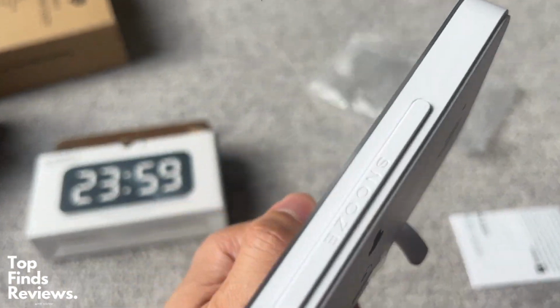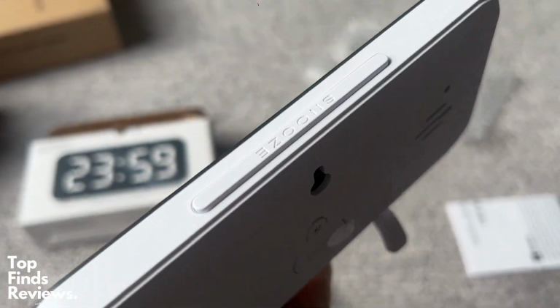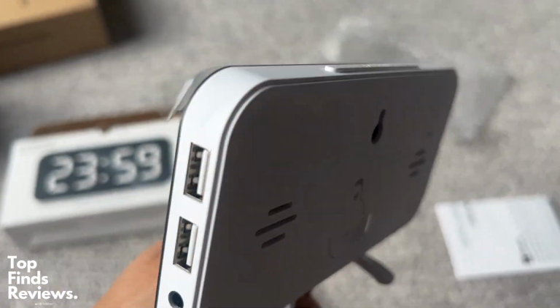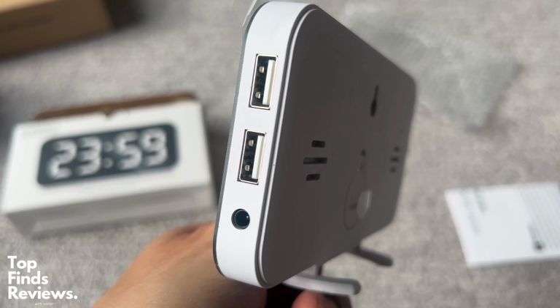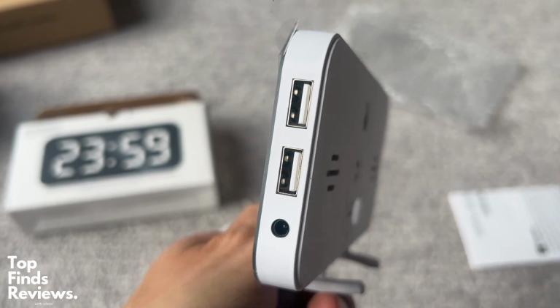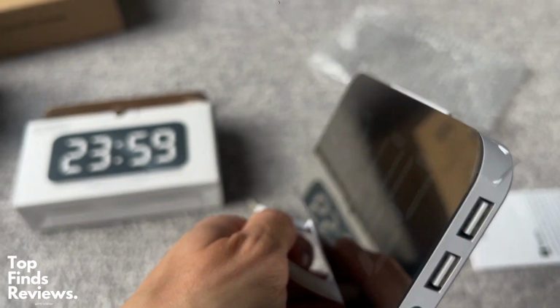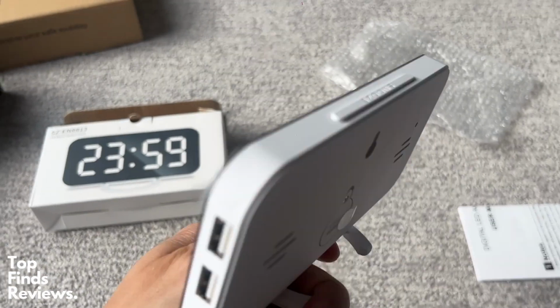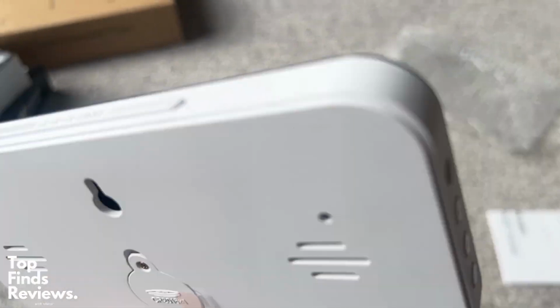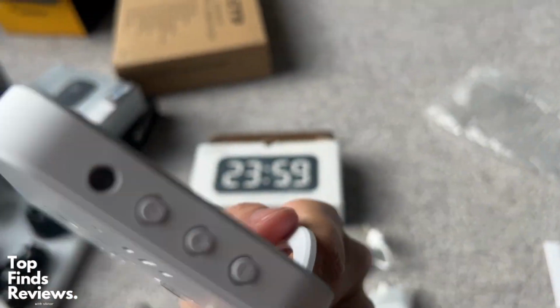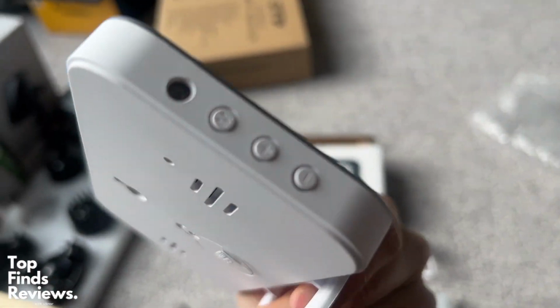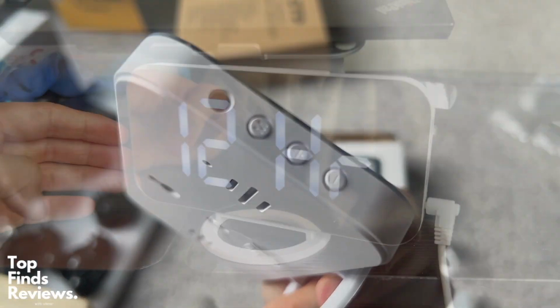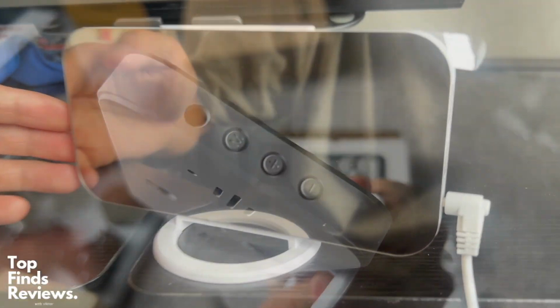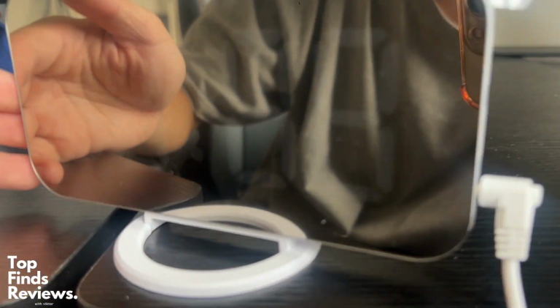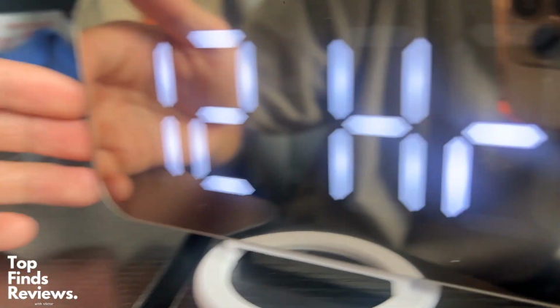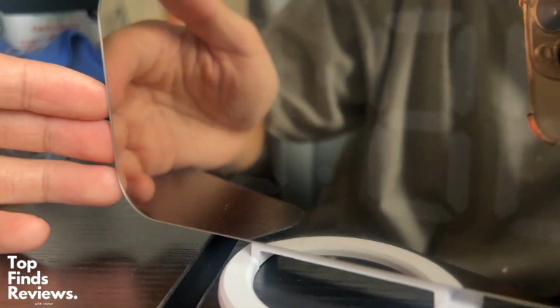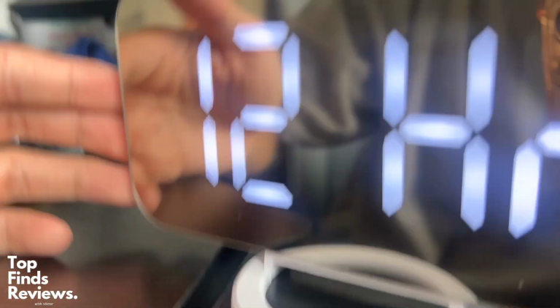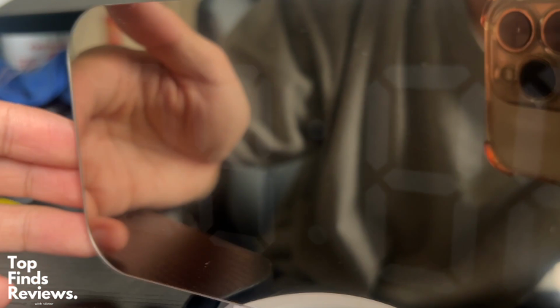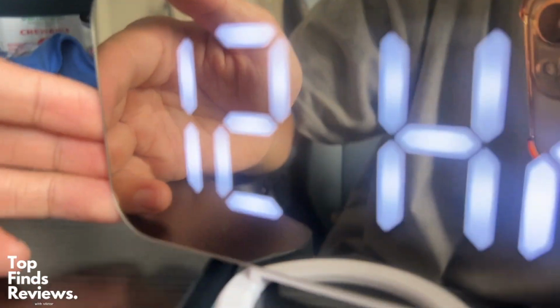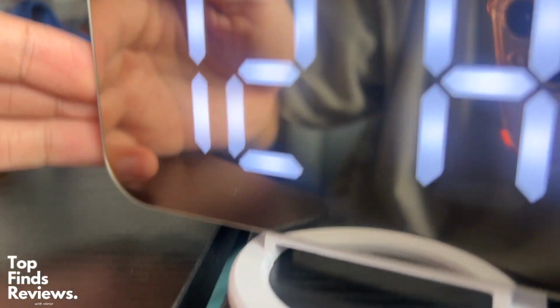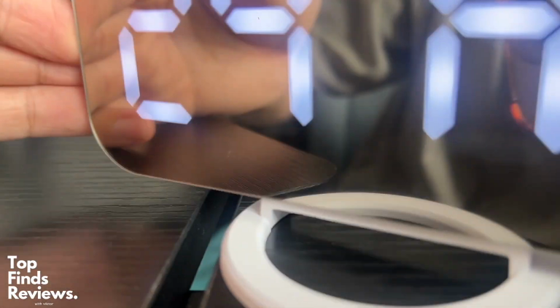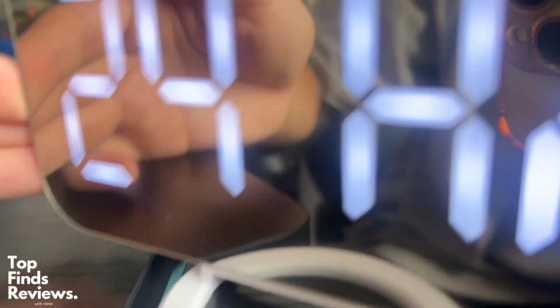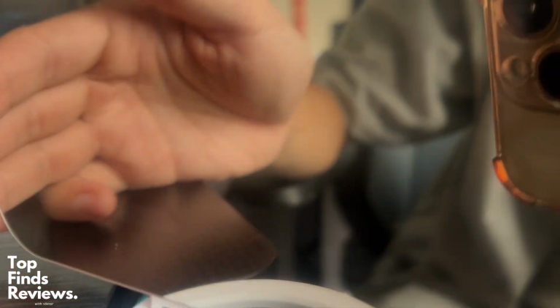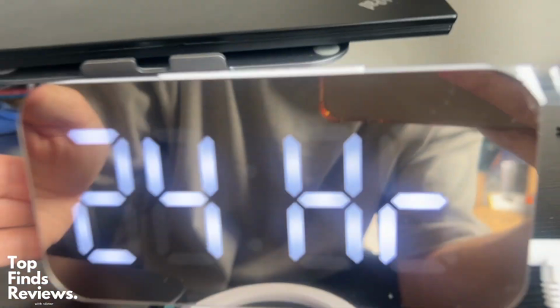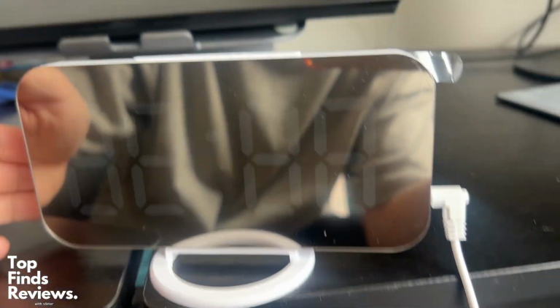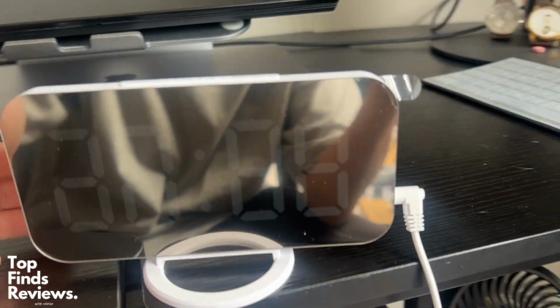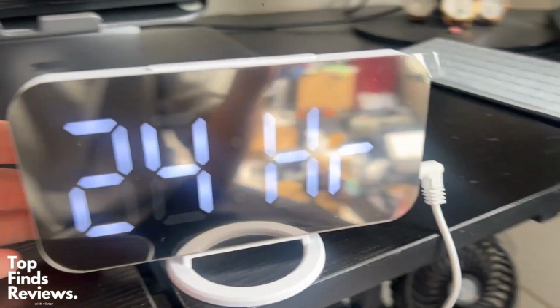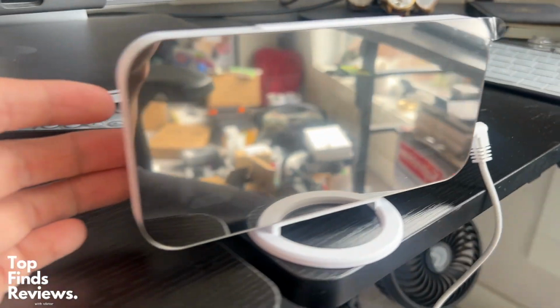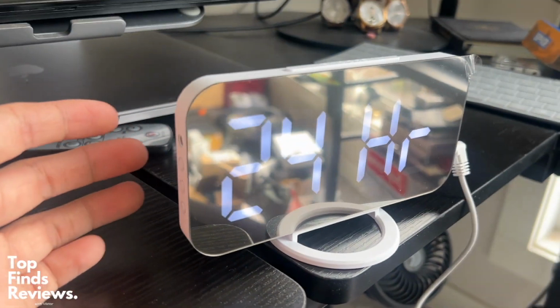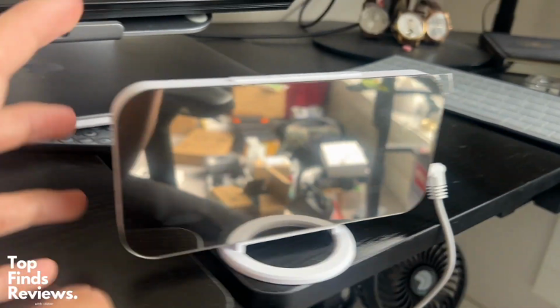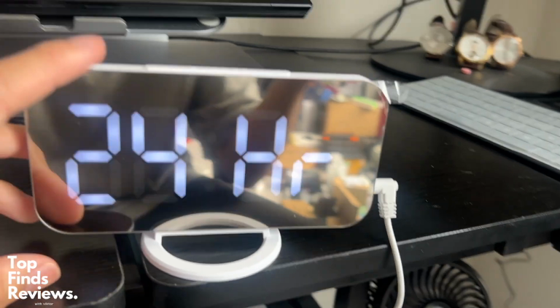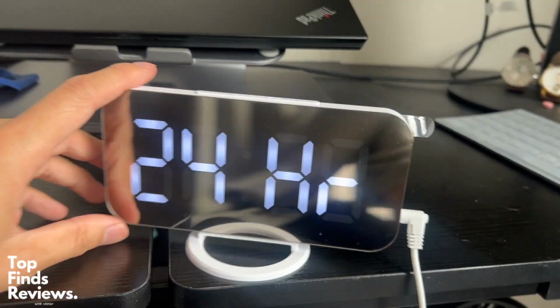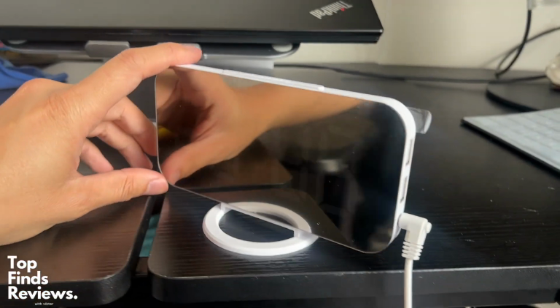It's also very, very bright. So even in bright sun during hot summer days, you're able to see it, and it has the mirror so you can see a reflection. It's just an amazing LED digital clock.